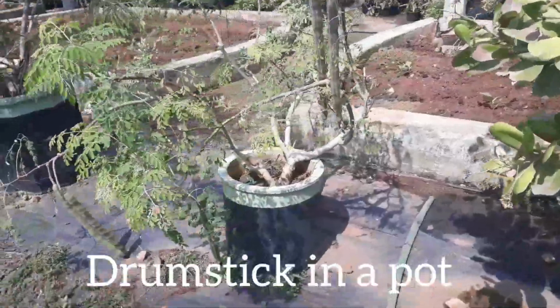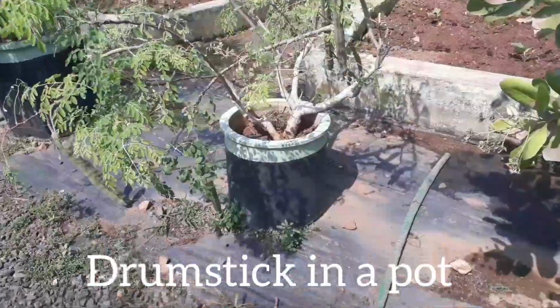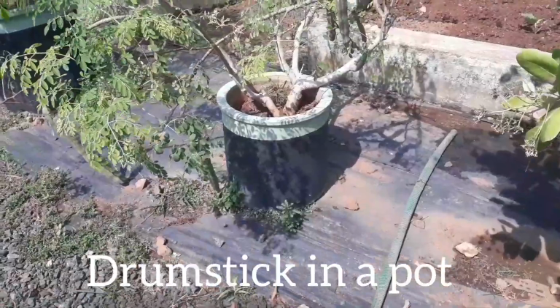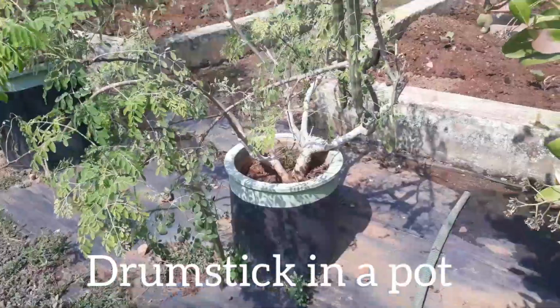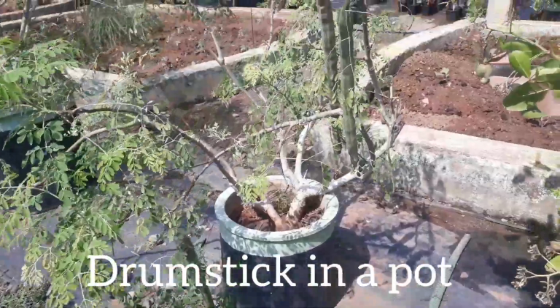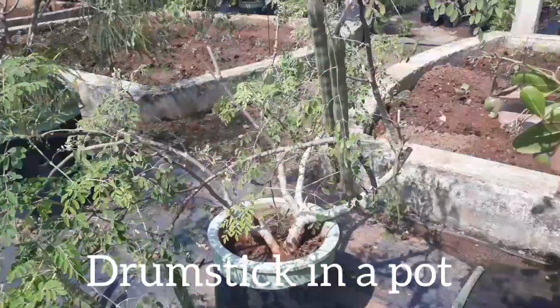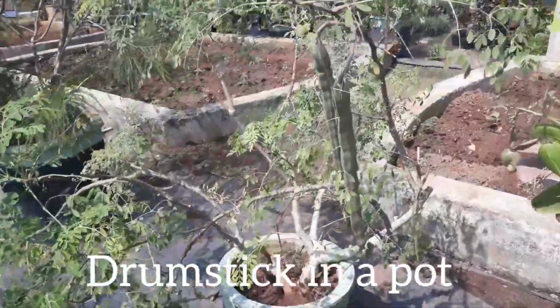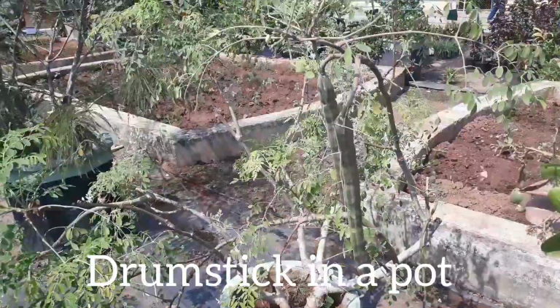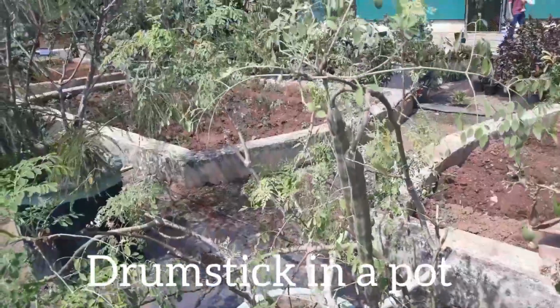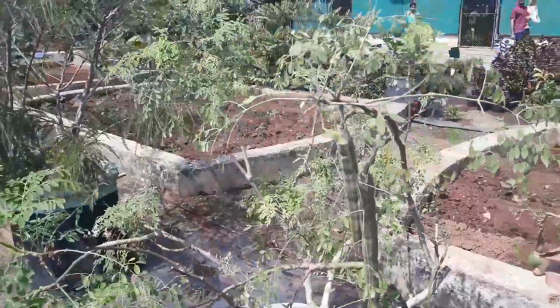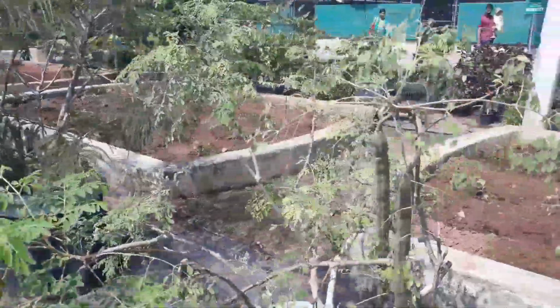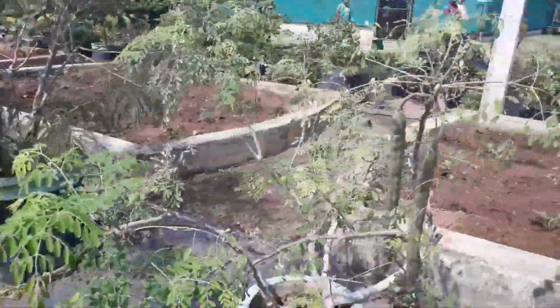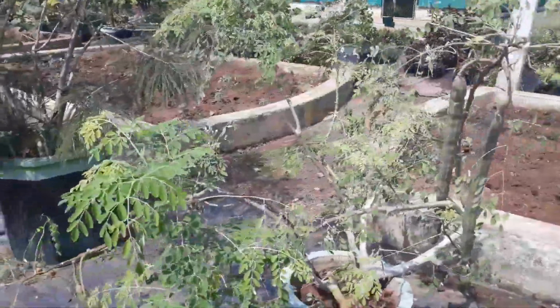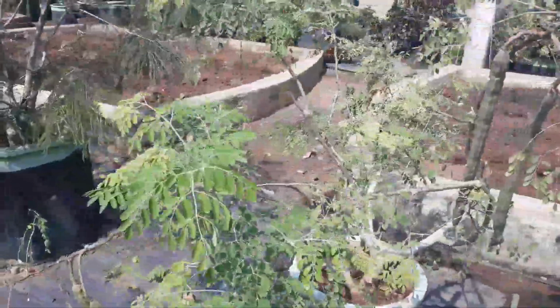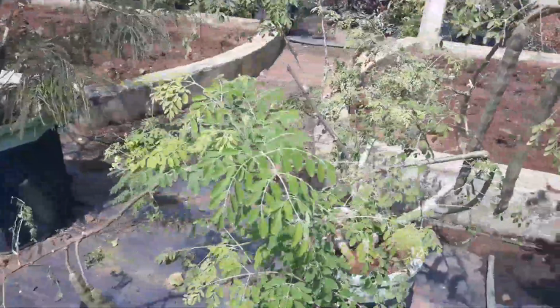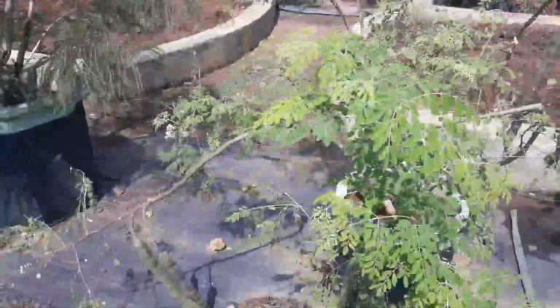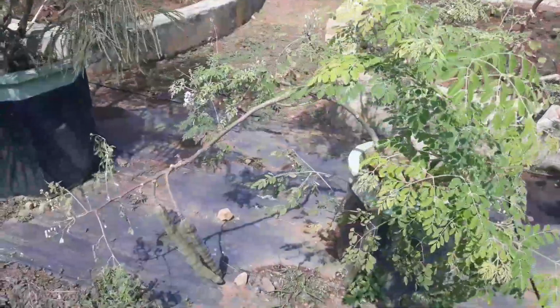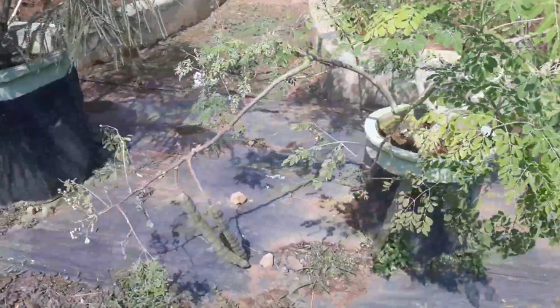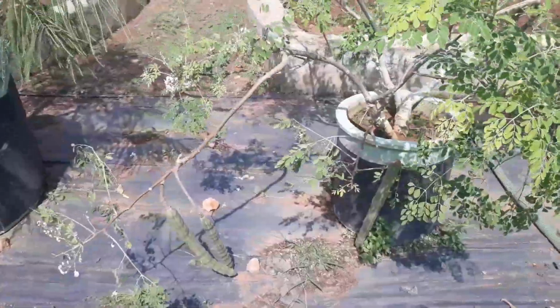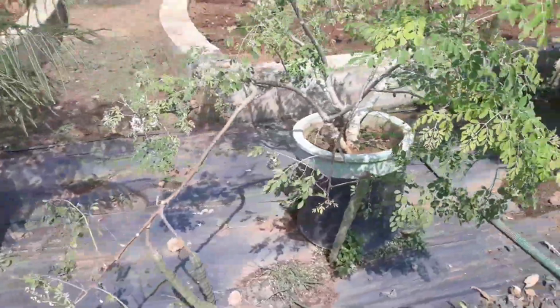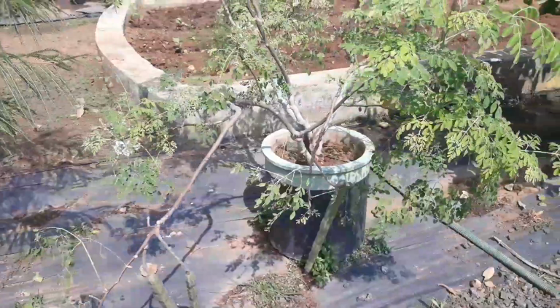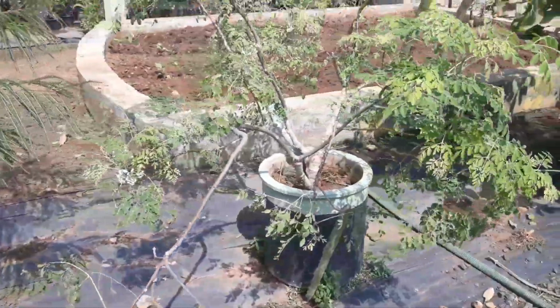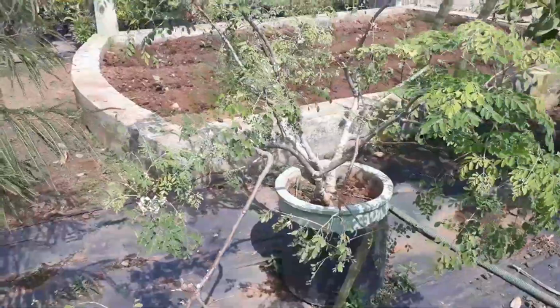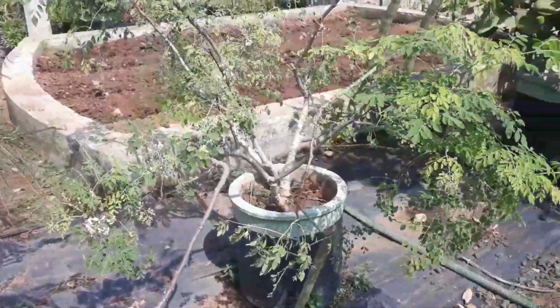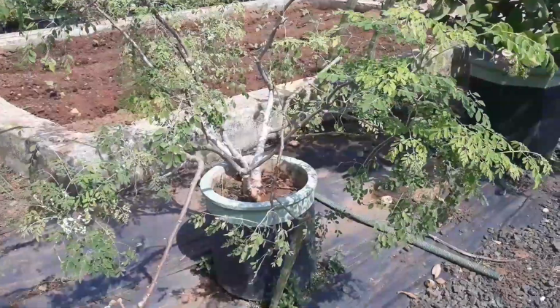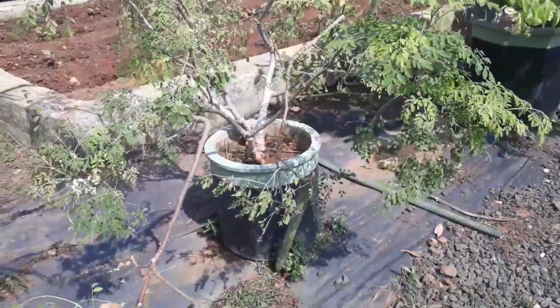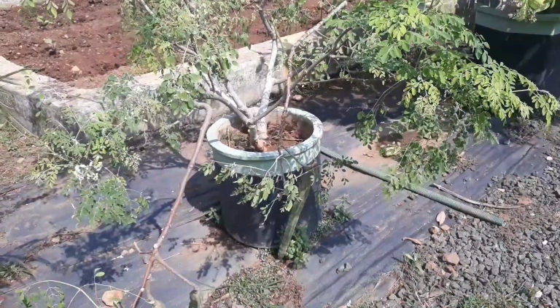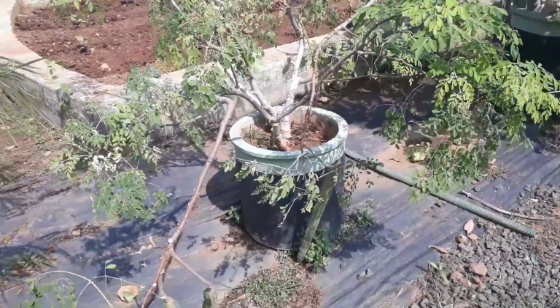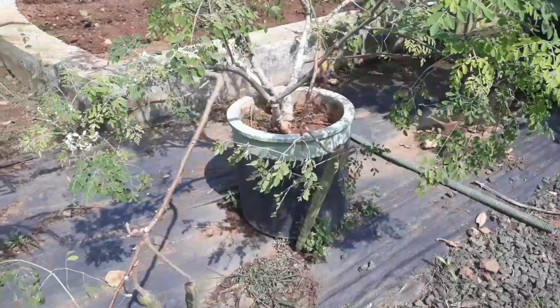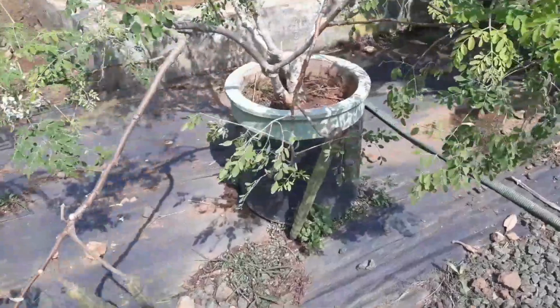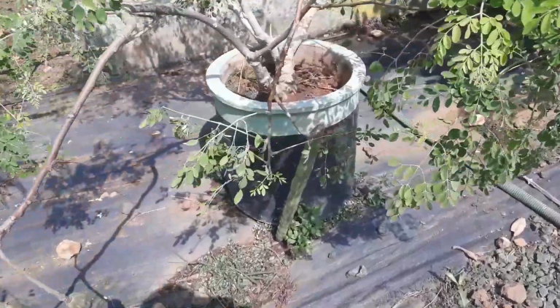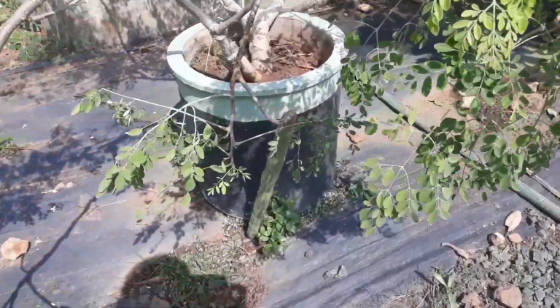There is something similar to bonsai — not bonsai exactly, but something similar. For example, we had drumsticks growing in a pot, and then we had gooseberry in a pot. That plant of gooseberry was literally full with gooseberries.